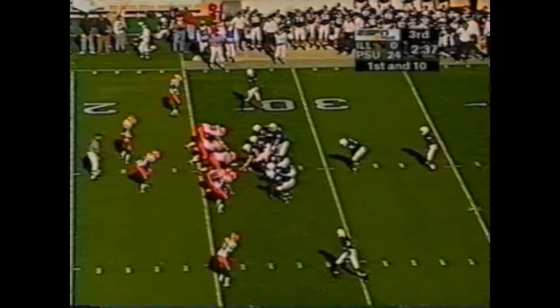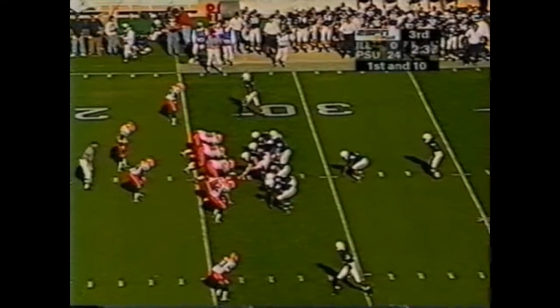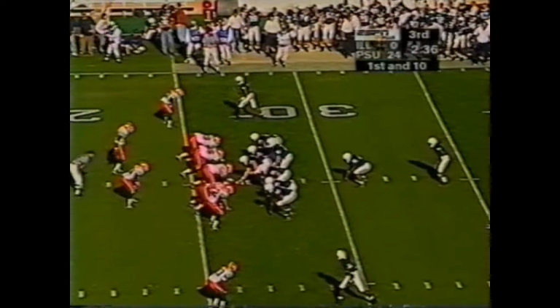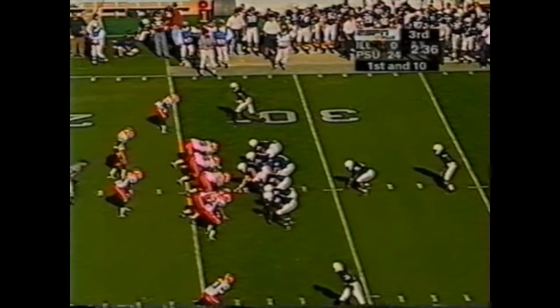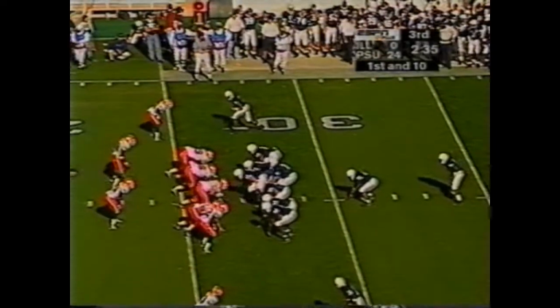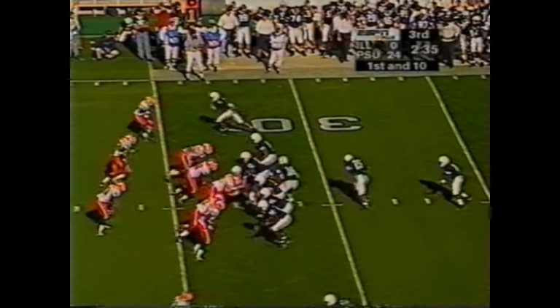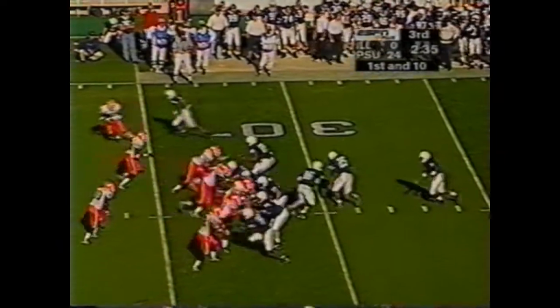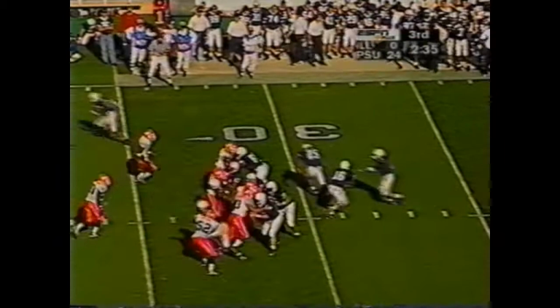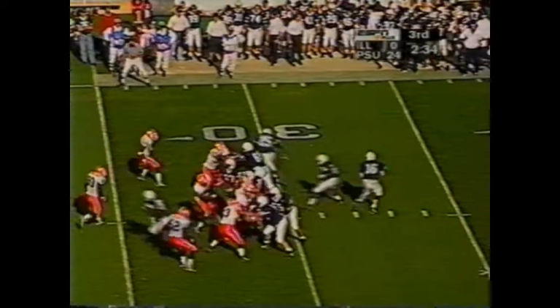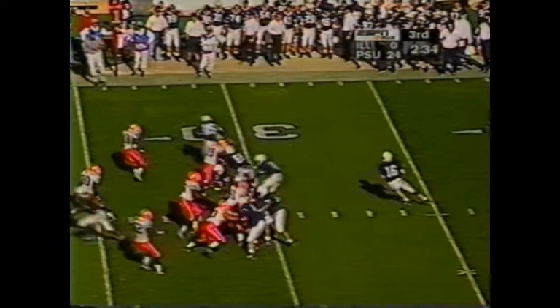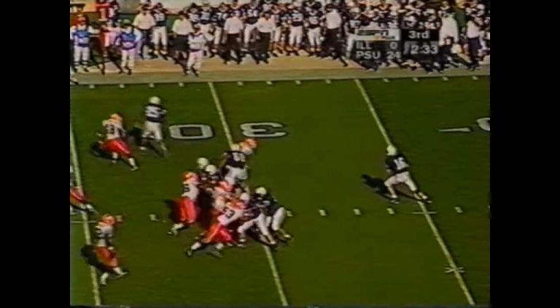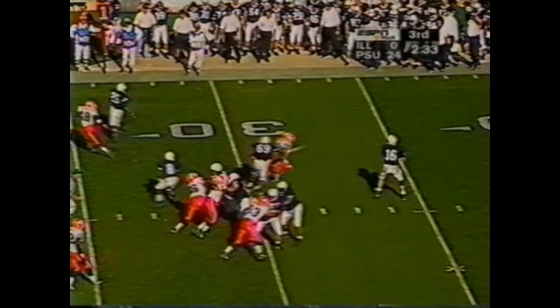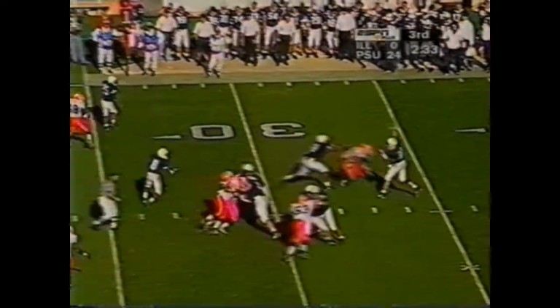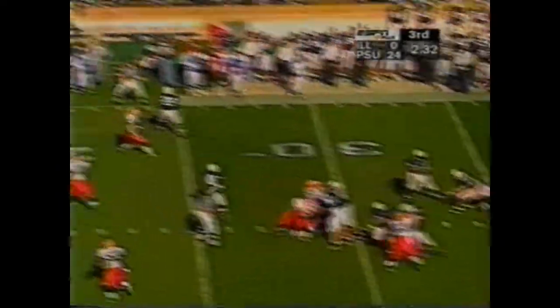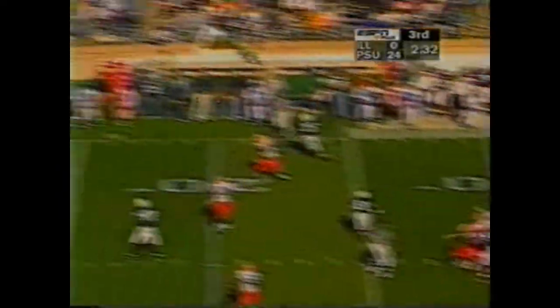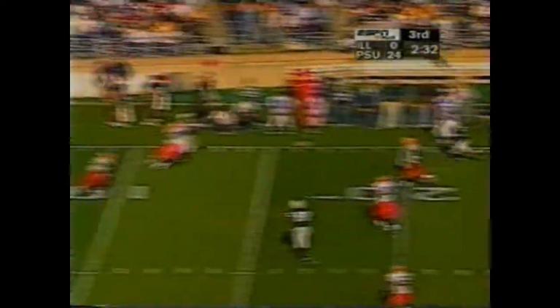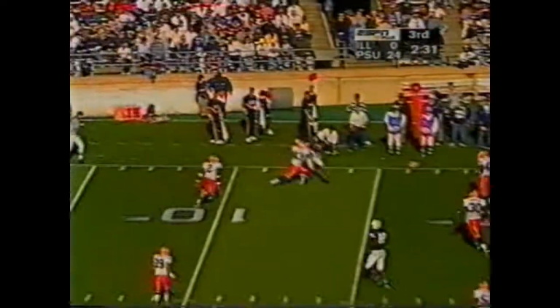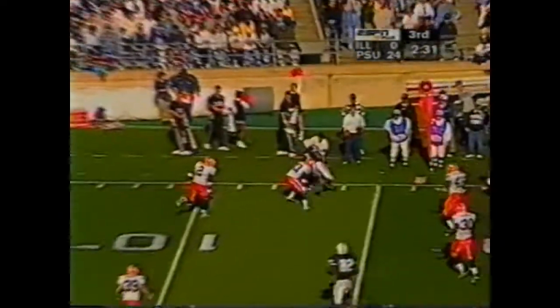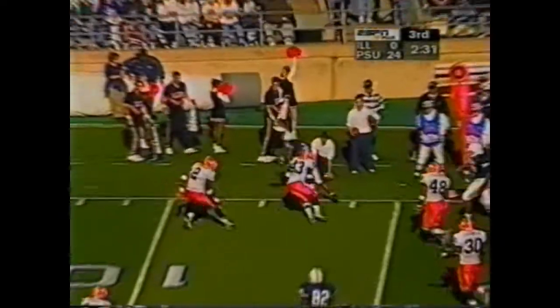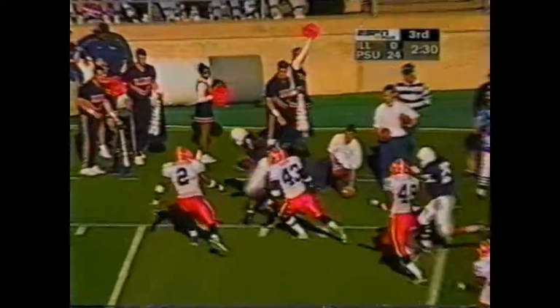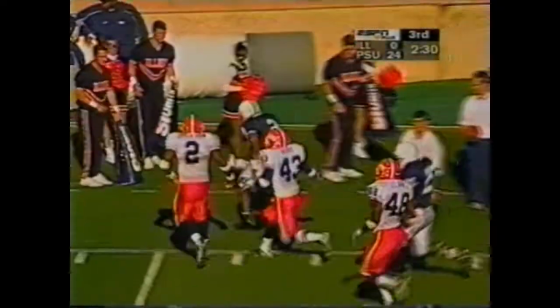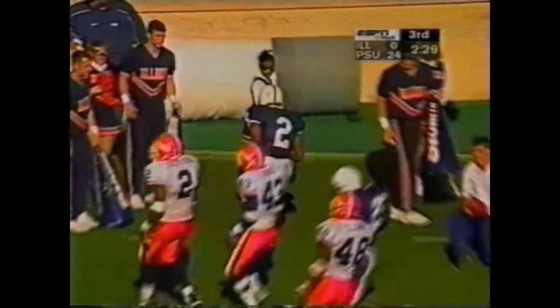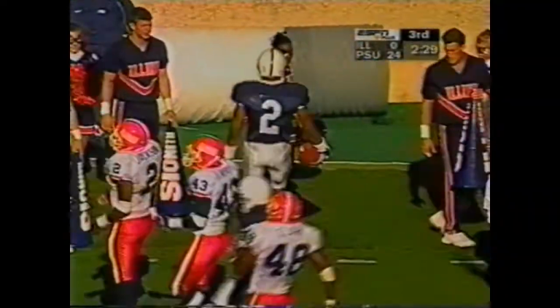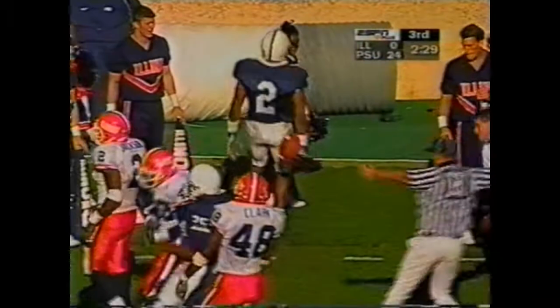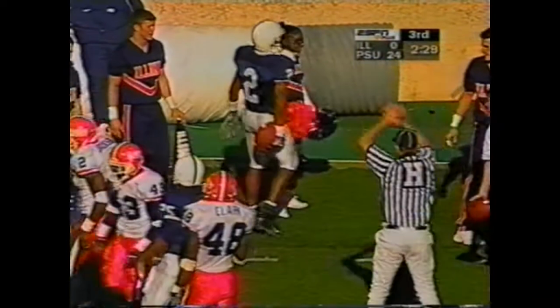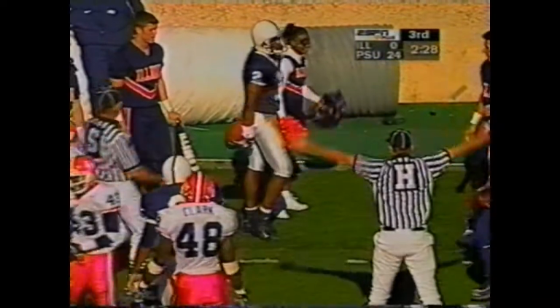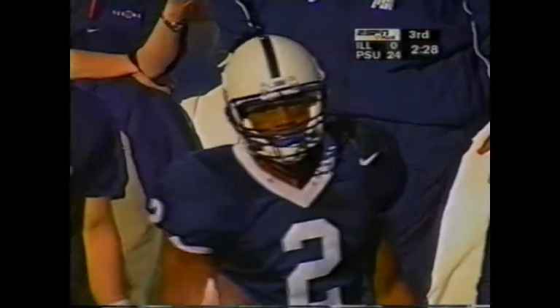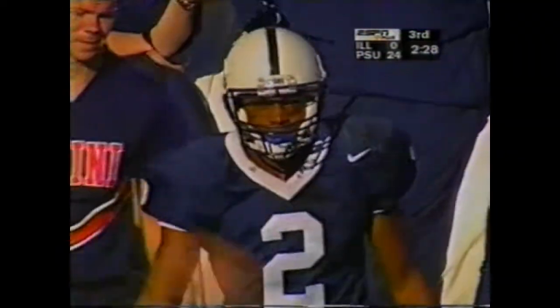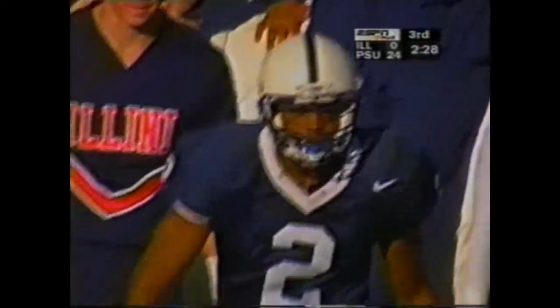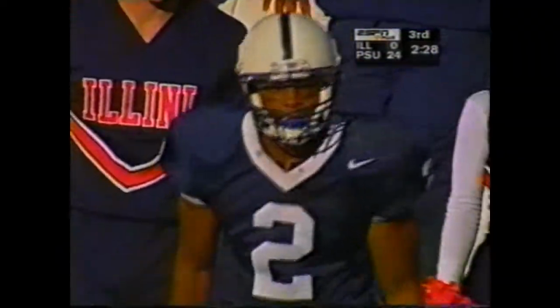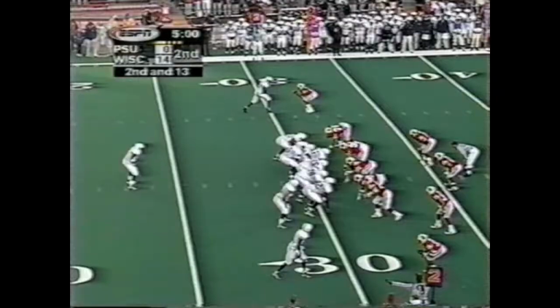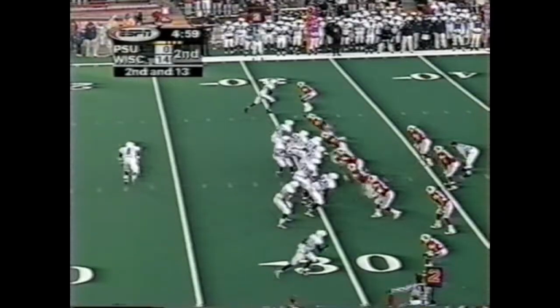Just now, the middle of his junior year, he's starting to feel comfortable there. Nice catch, Chaffee Fields. First down, 12-yard line. Impressive.